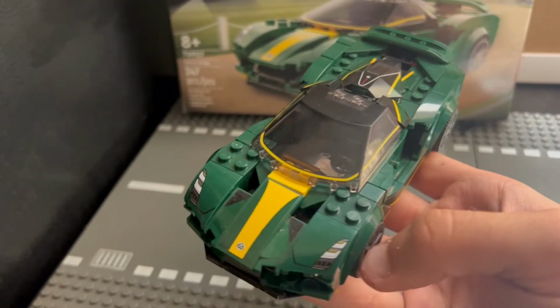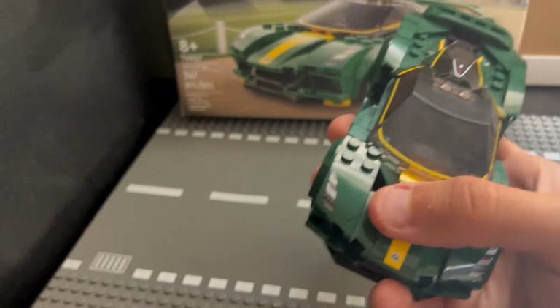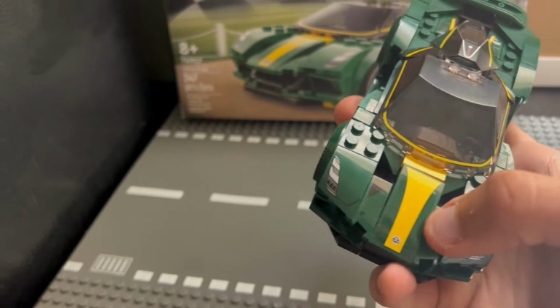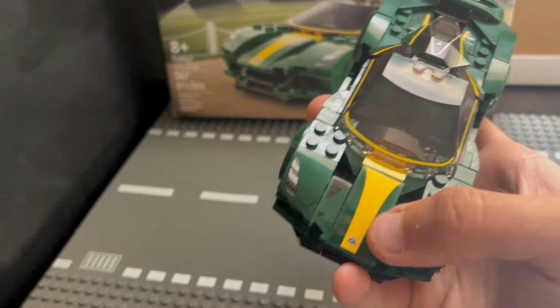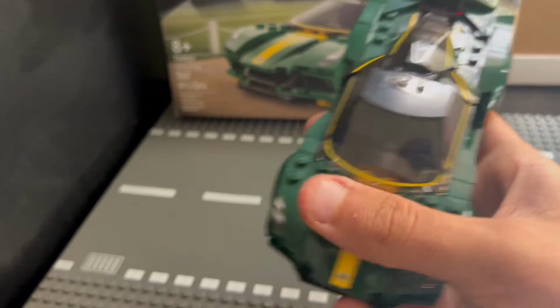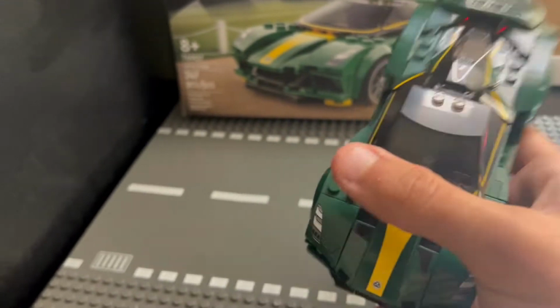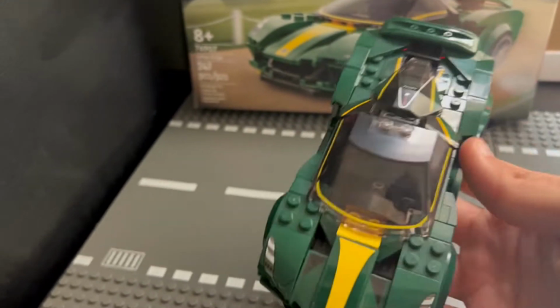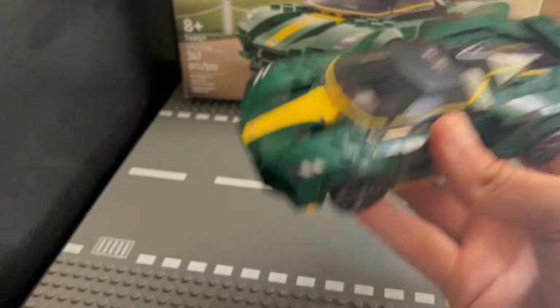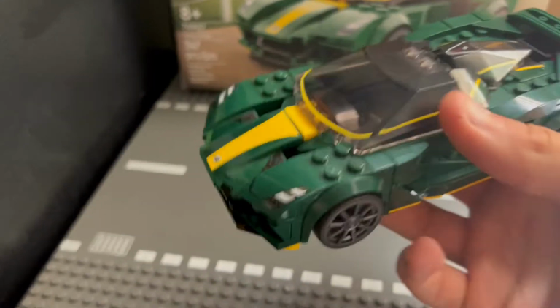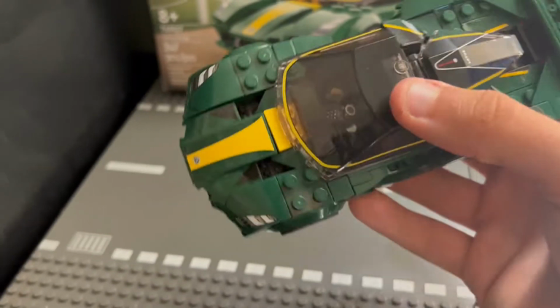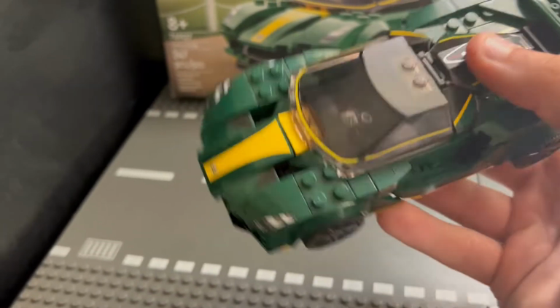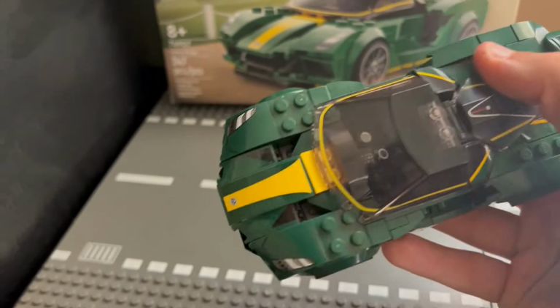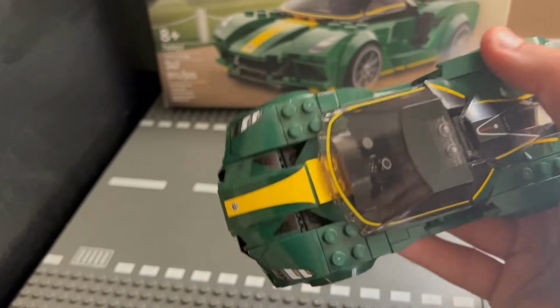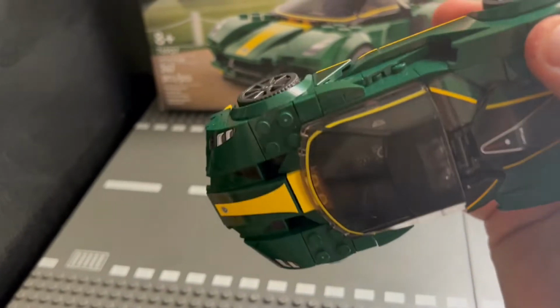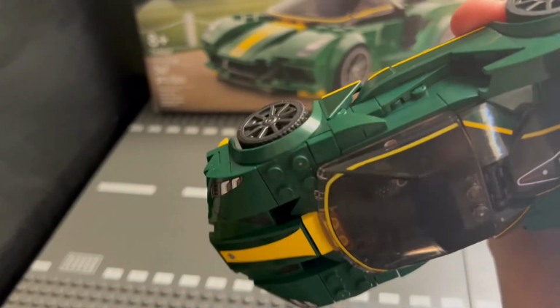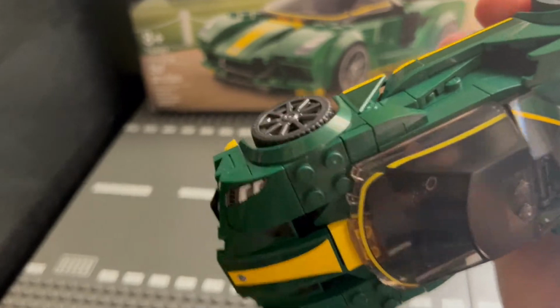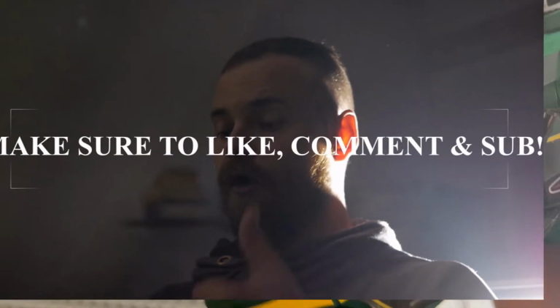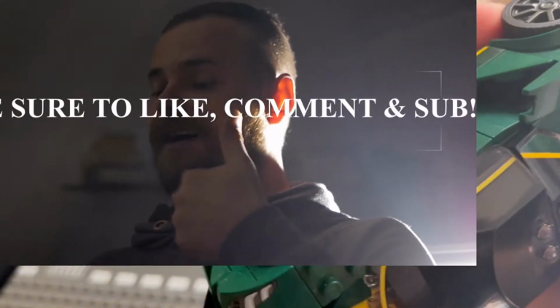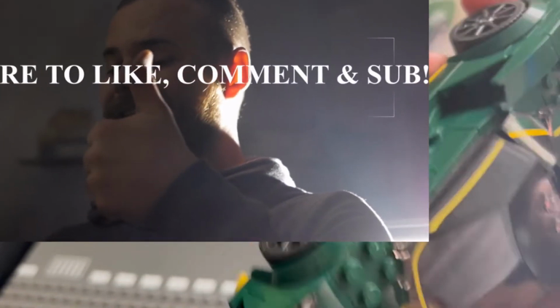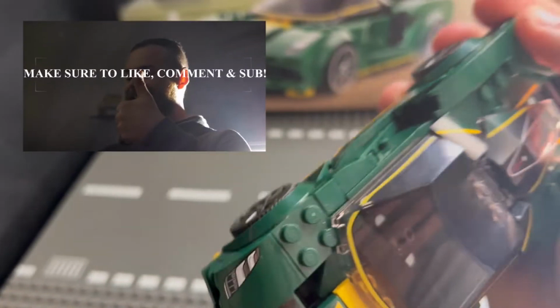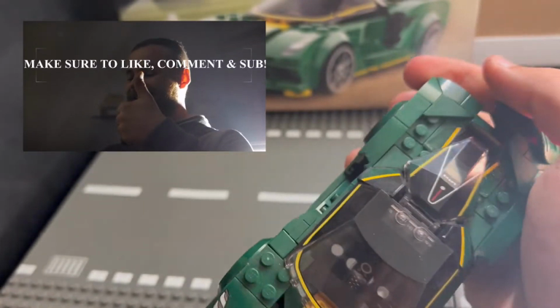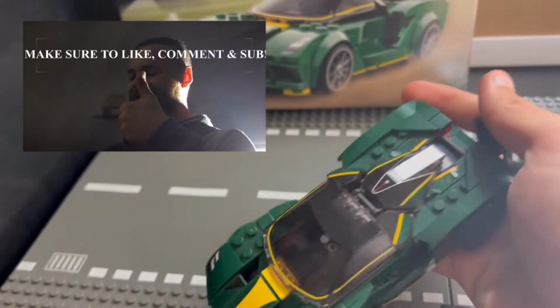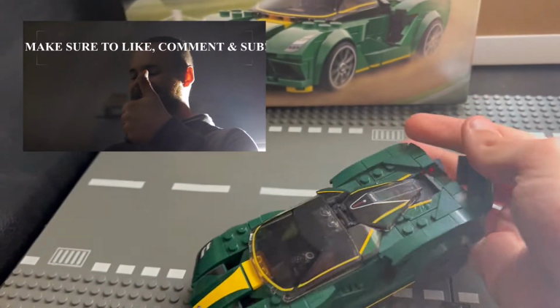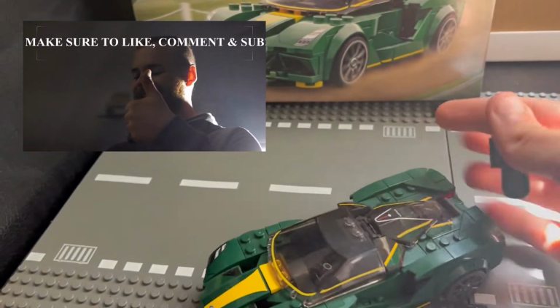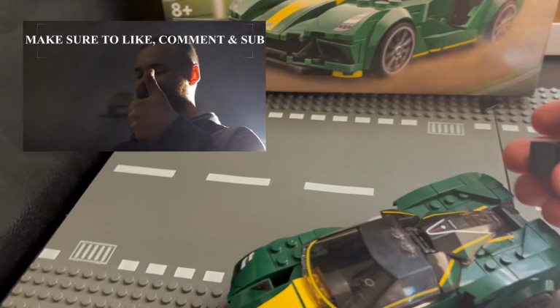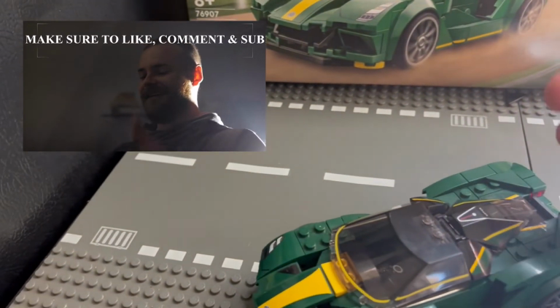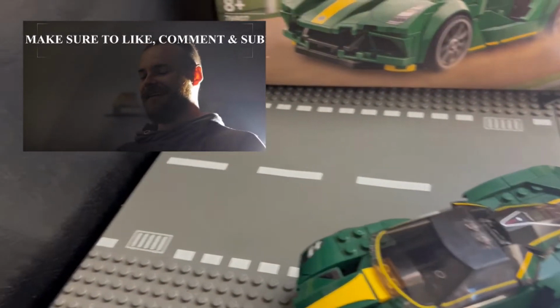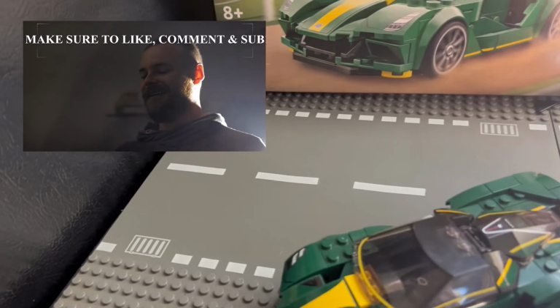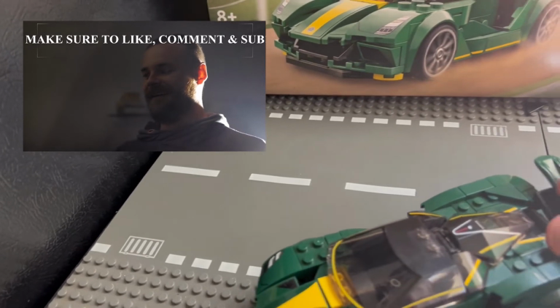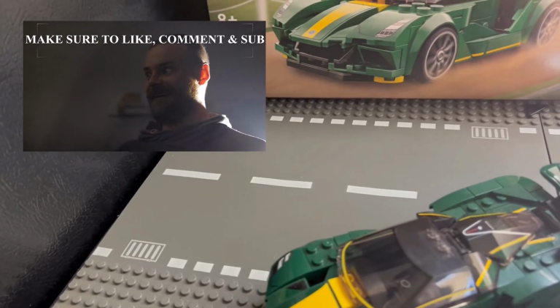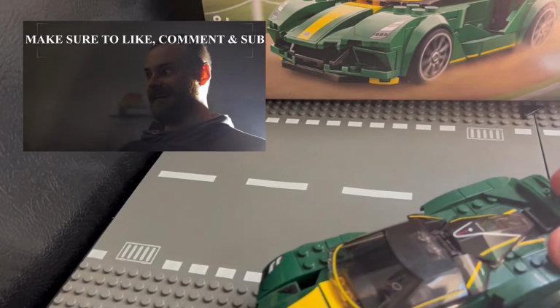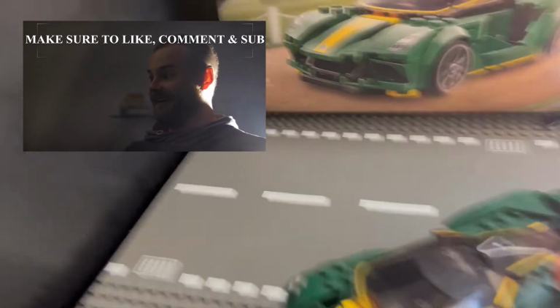You'll see later on in the video why — because of the car they were replicating. So you've got to give LEGO credit. They were definitely pushing the envelope with this one.